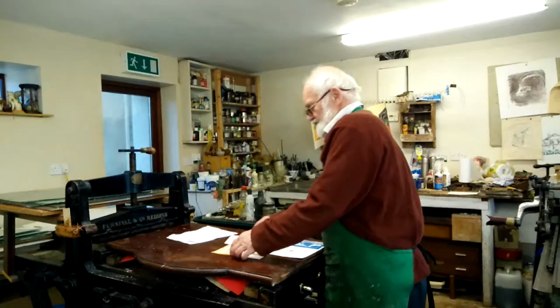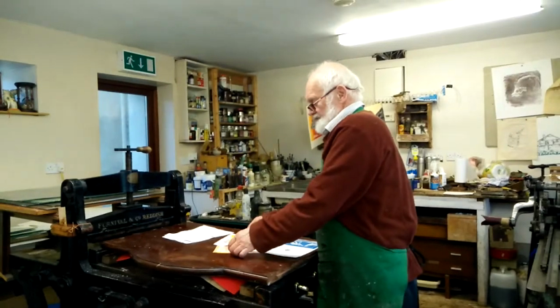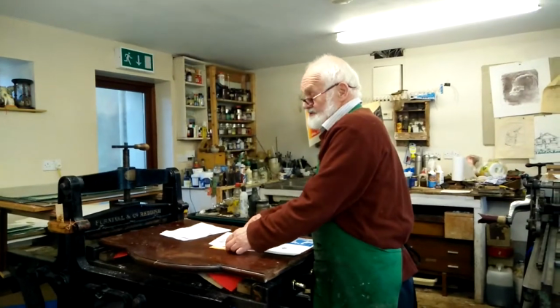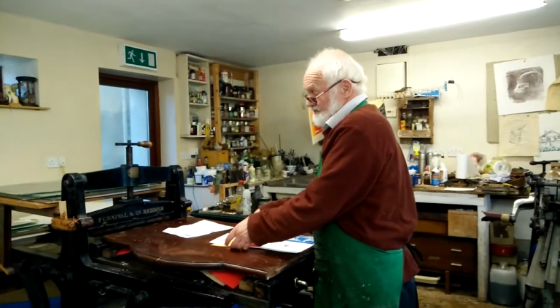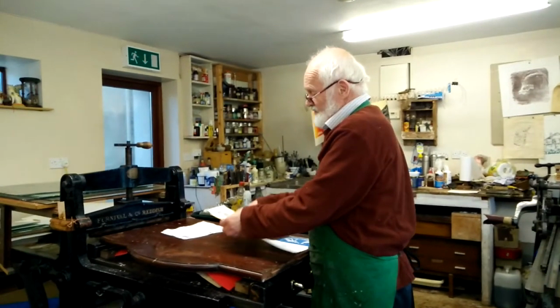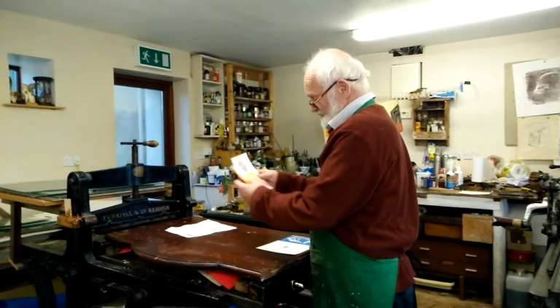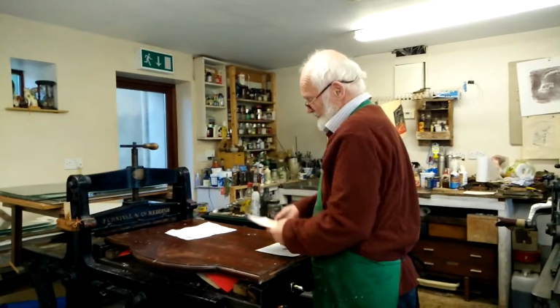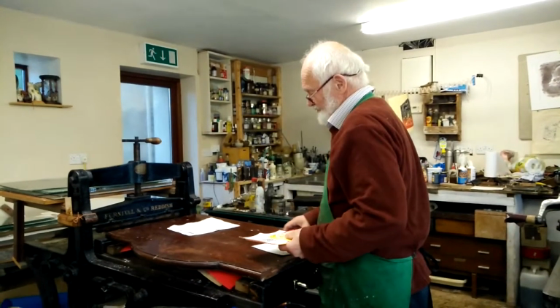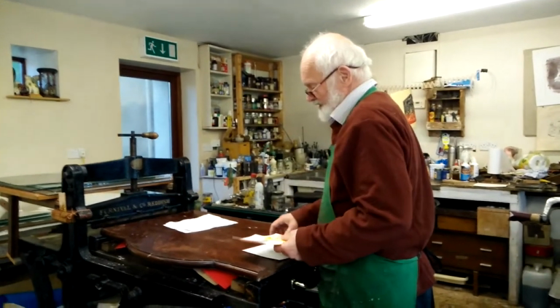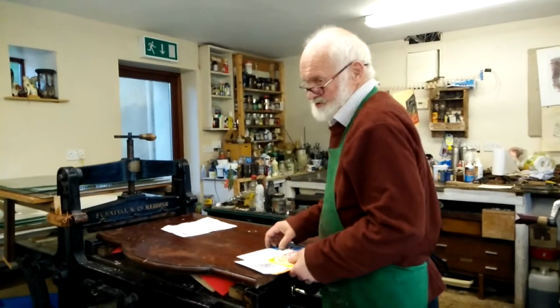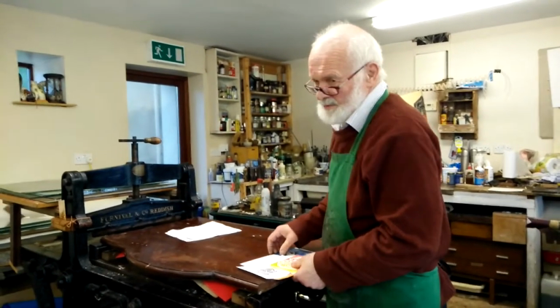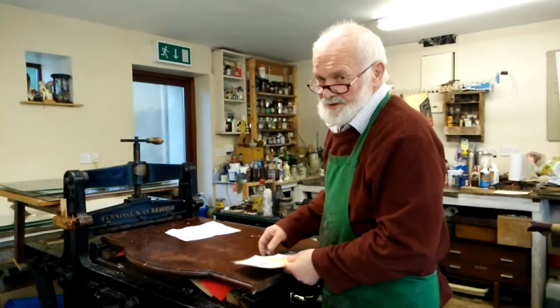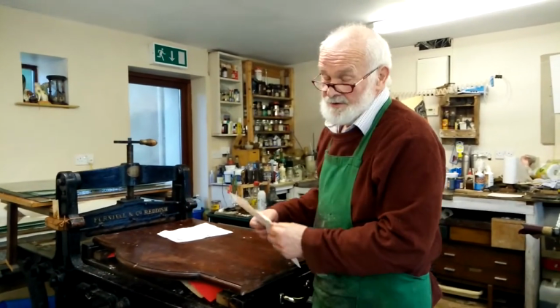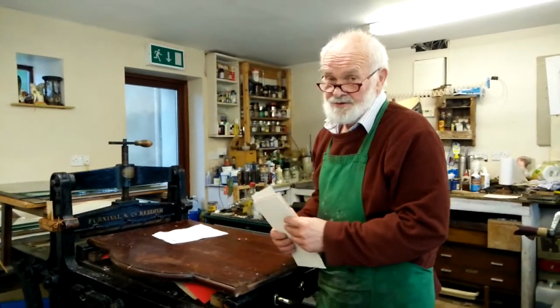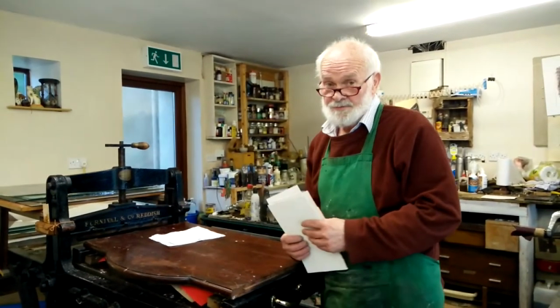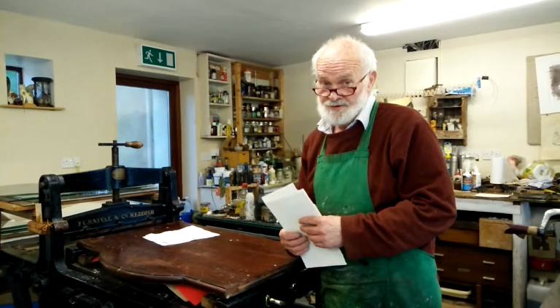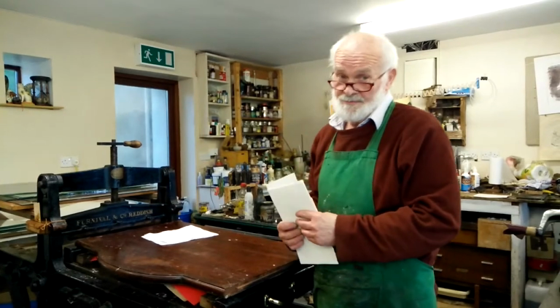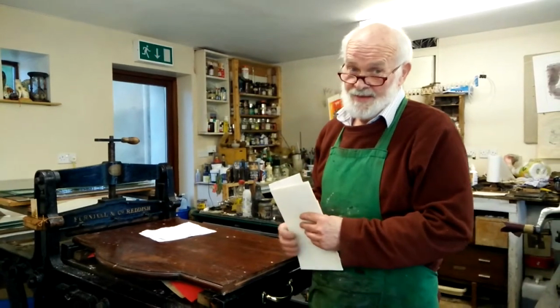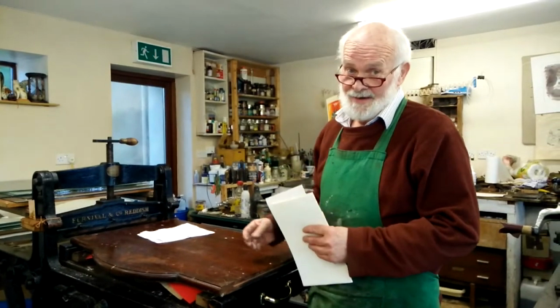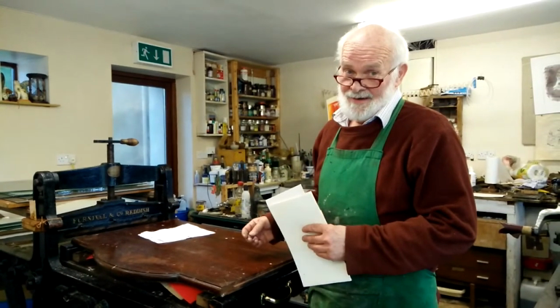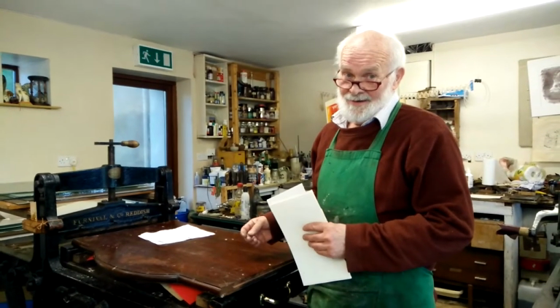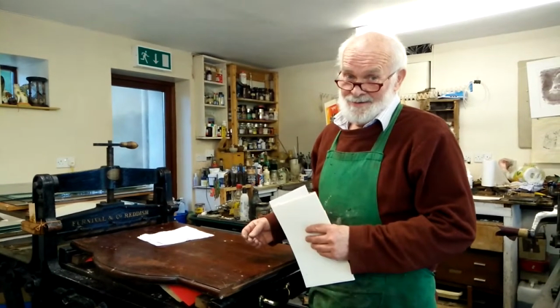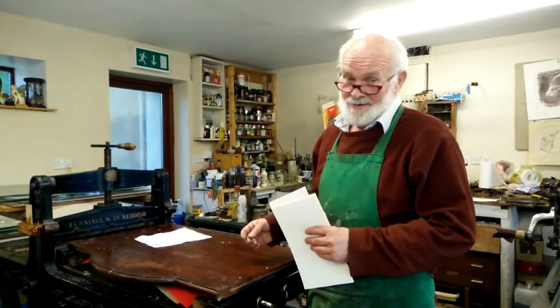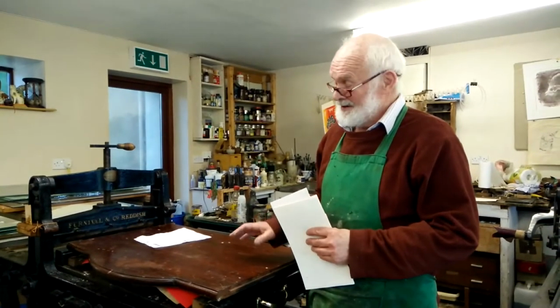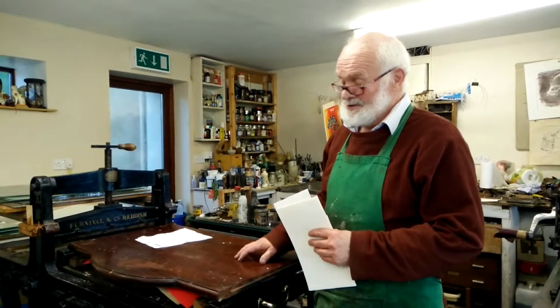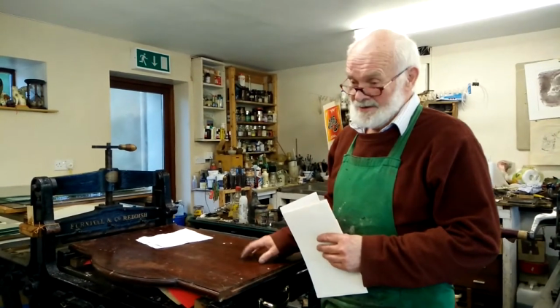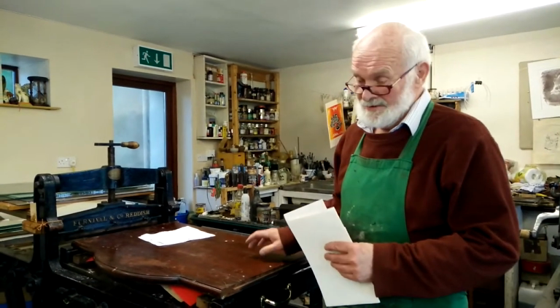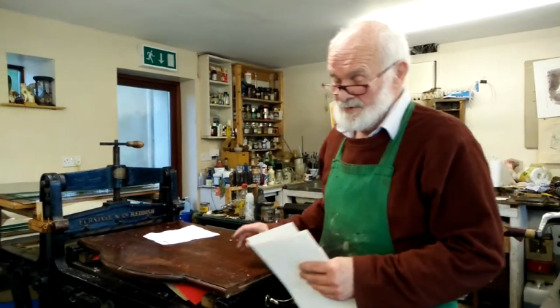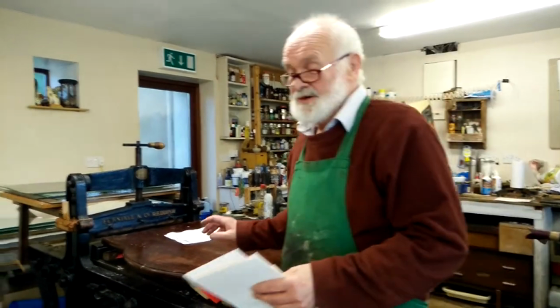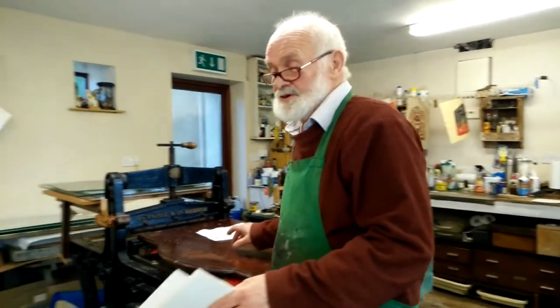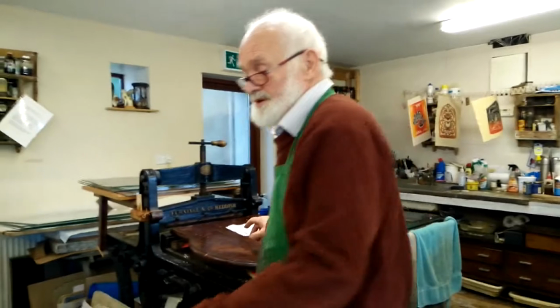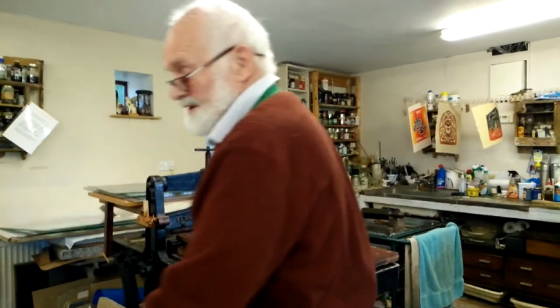This was thrown out from an art school because they had gone into computers. So I was lucky enough to have picked this up in the UK.